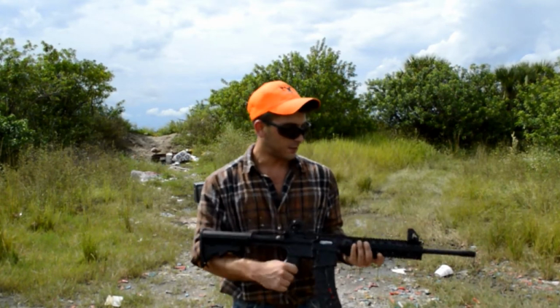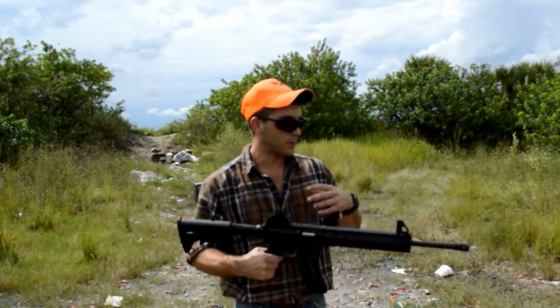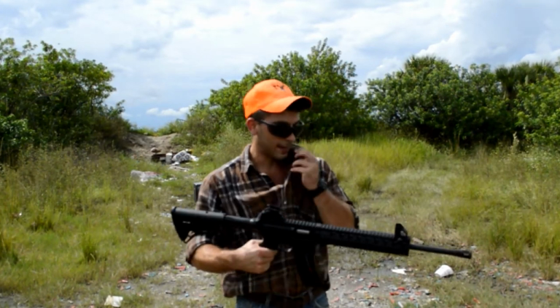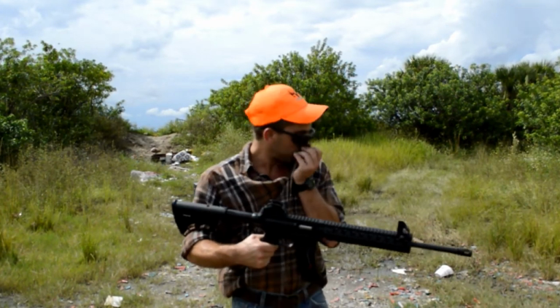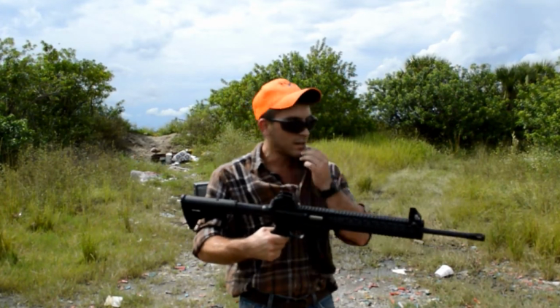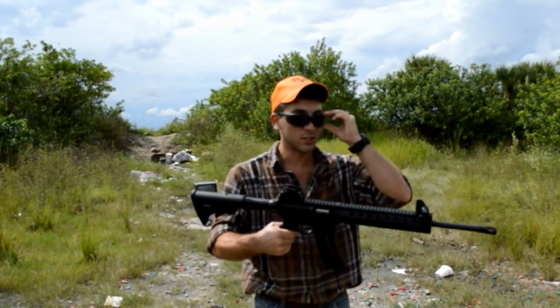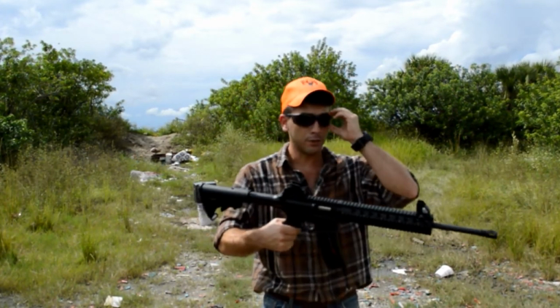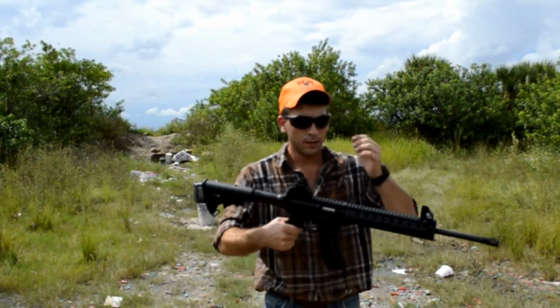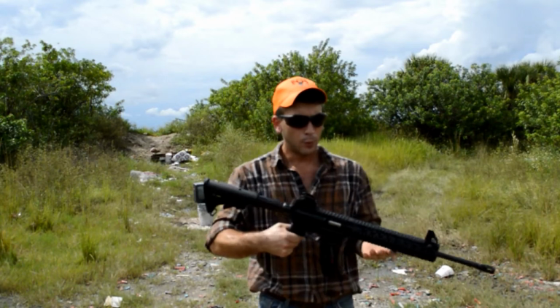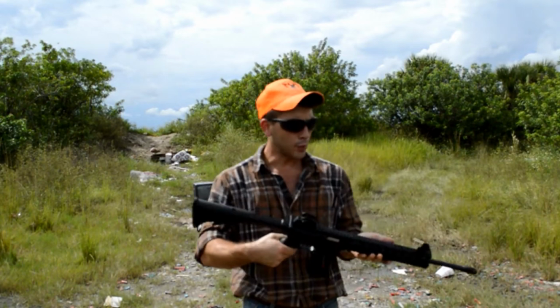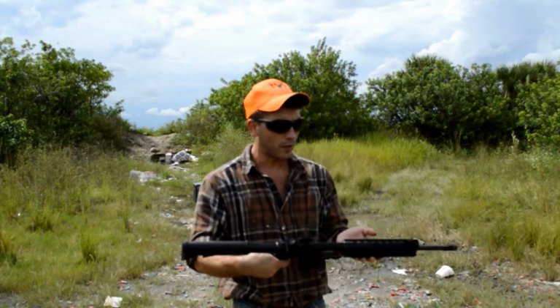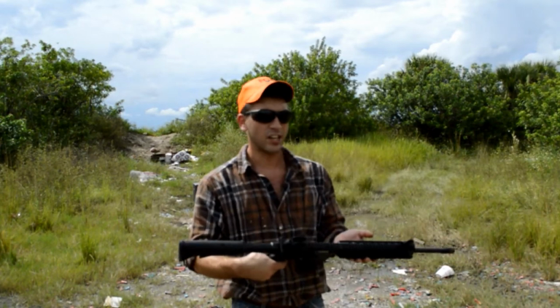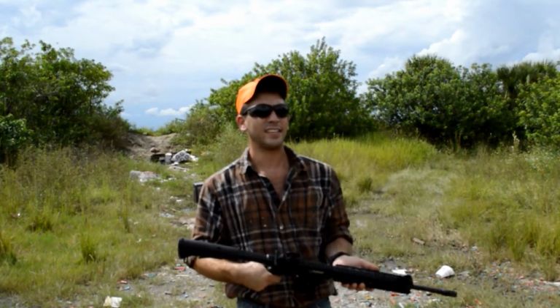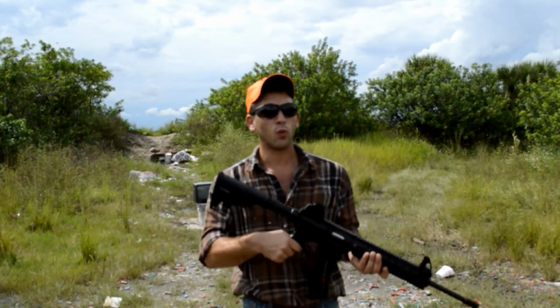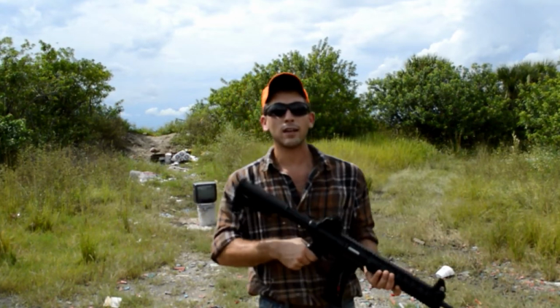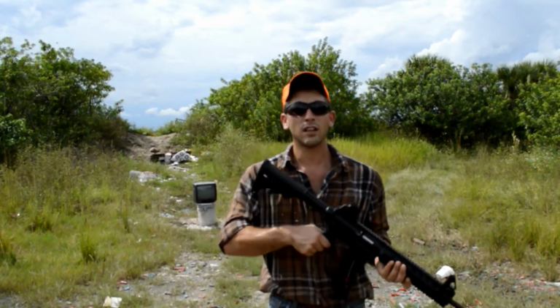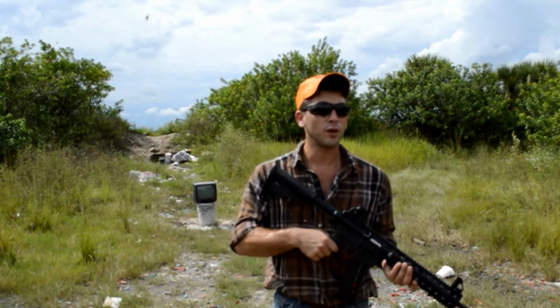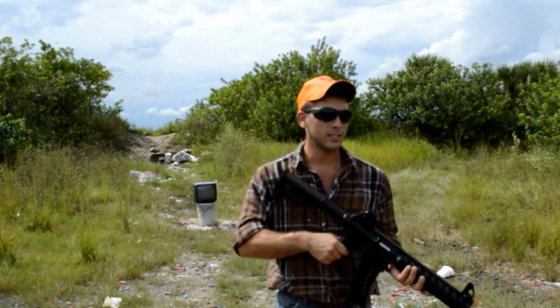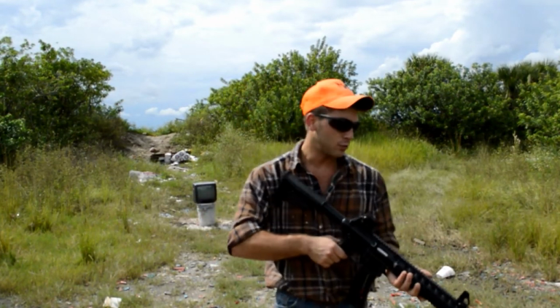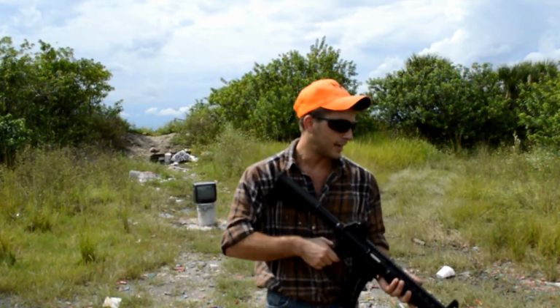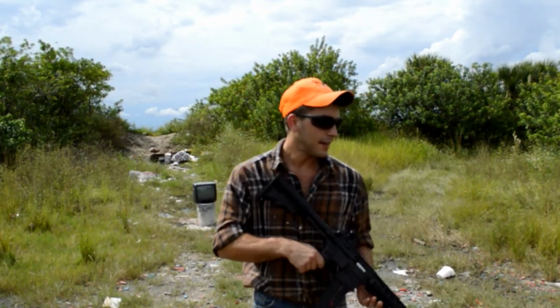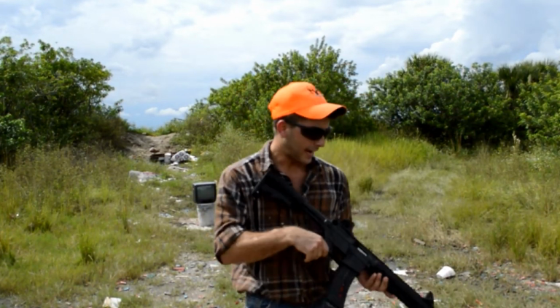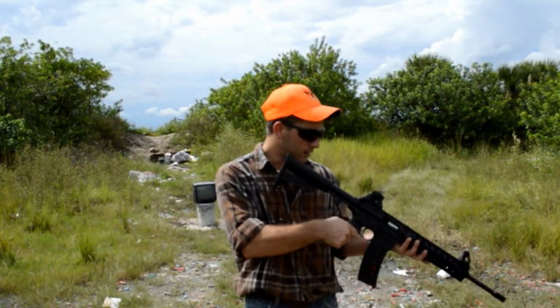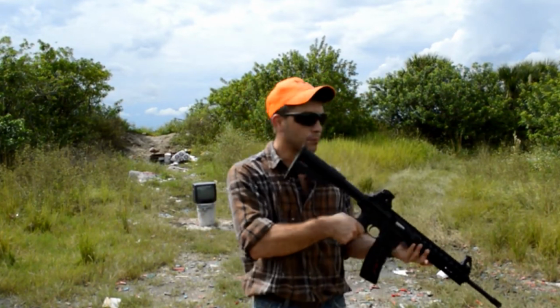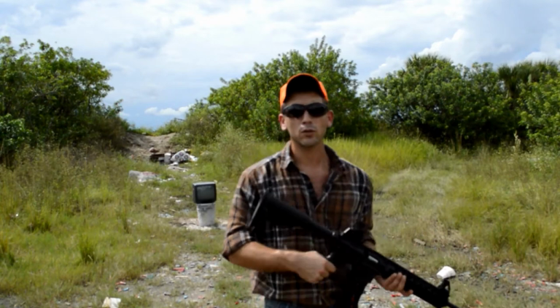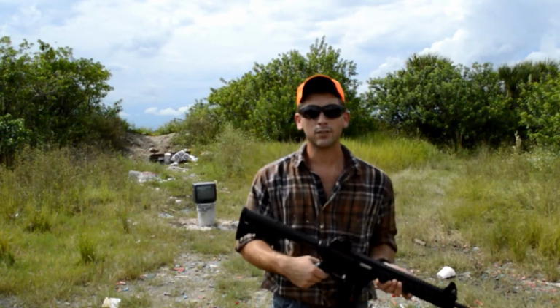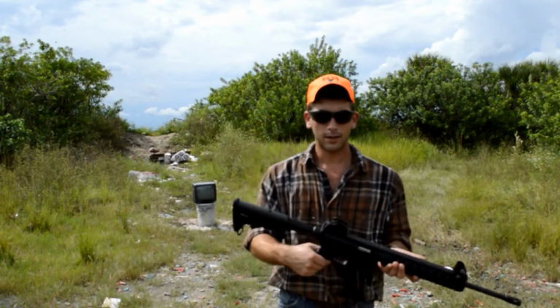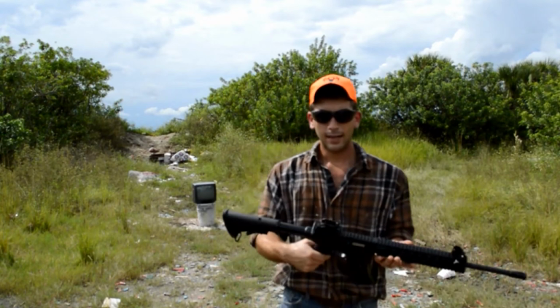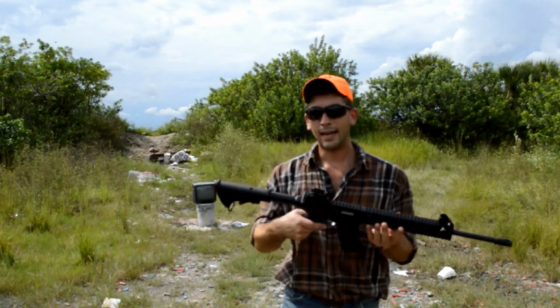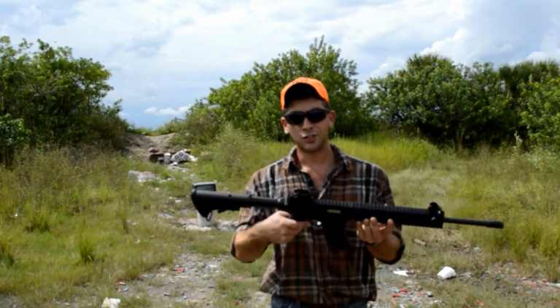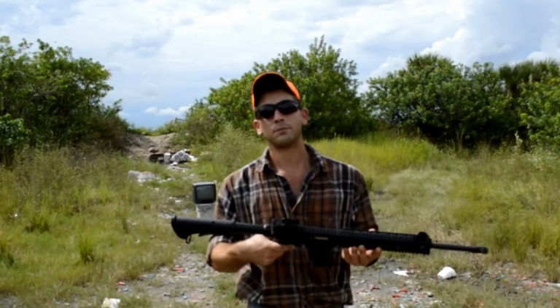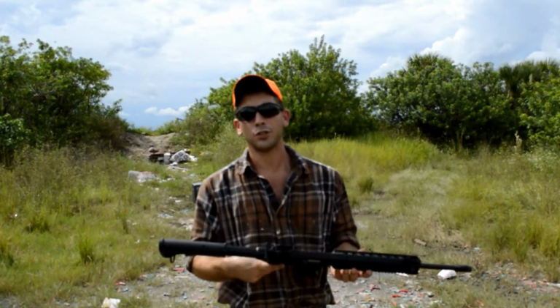Some don't like it, some do. But what's really cool about this gun is its weight — it's not too heavy, it's not too light. And it does have some pretty cool sights on it. And it's cheap to shoot.